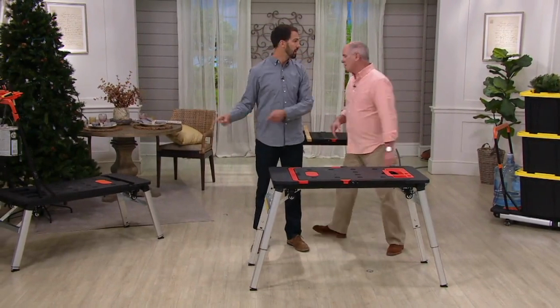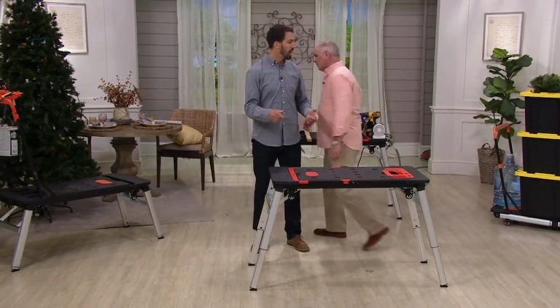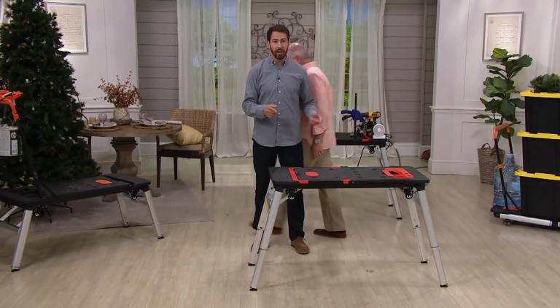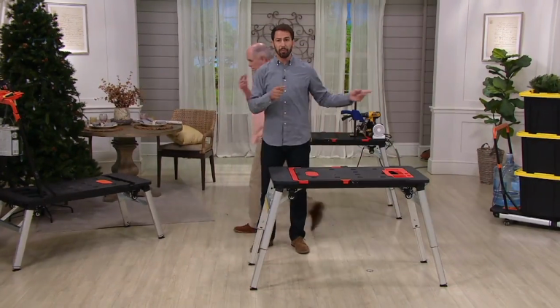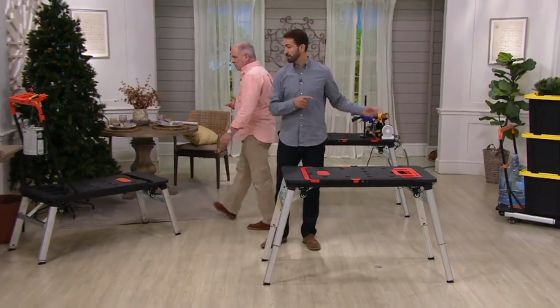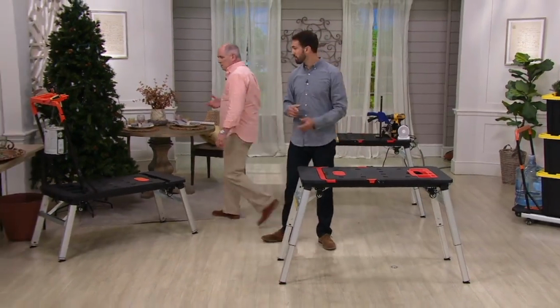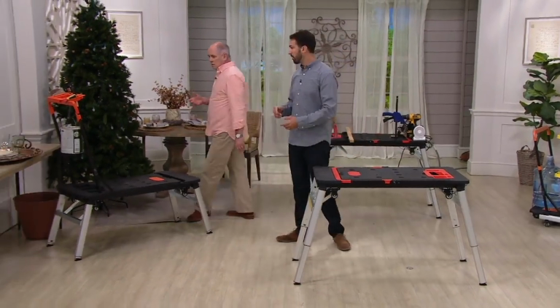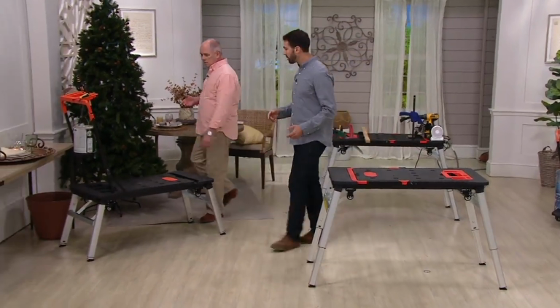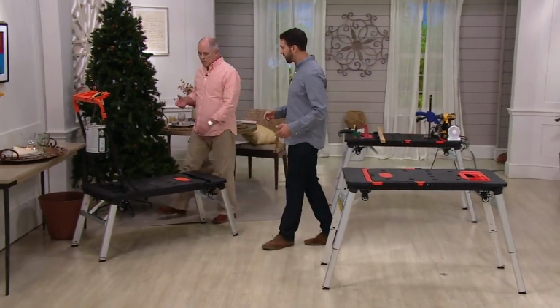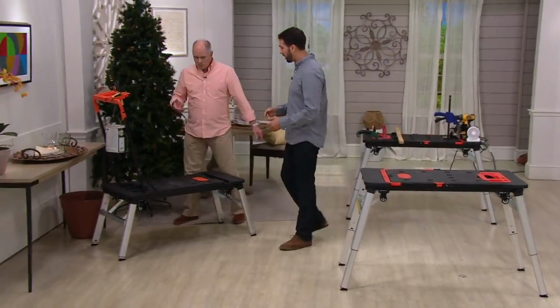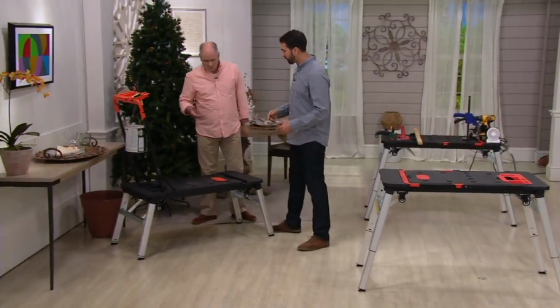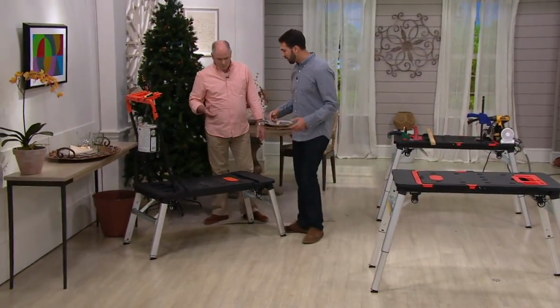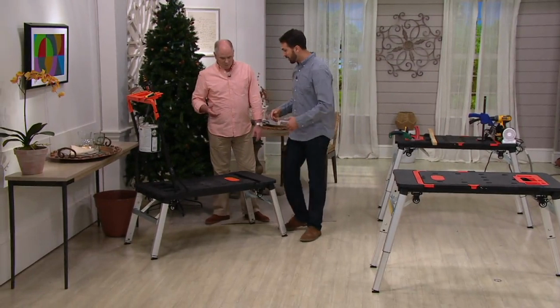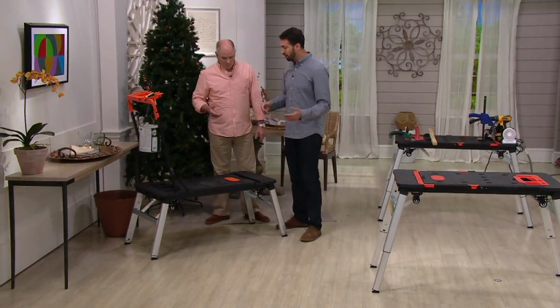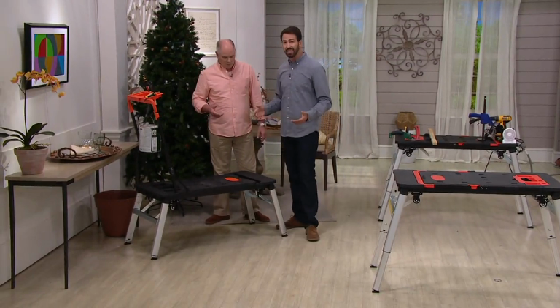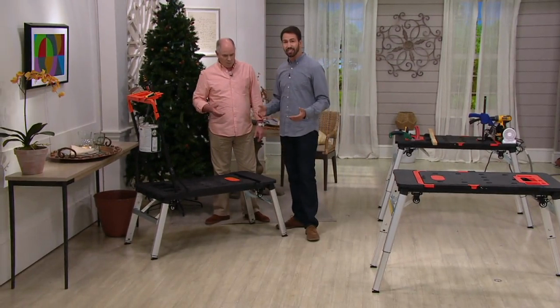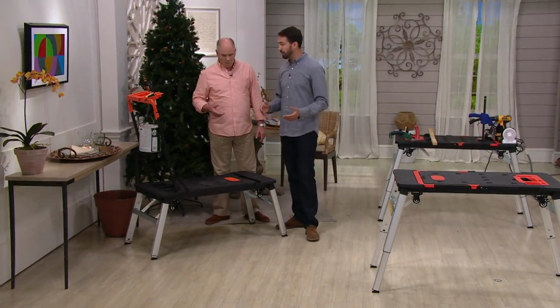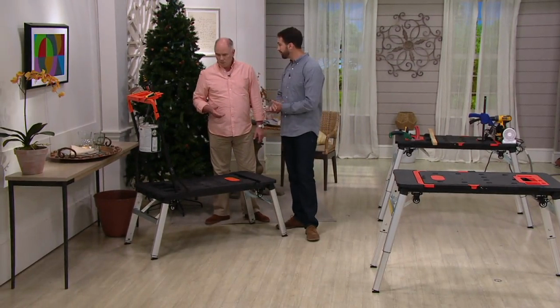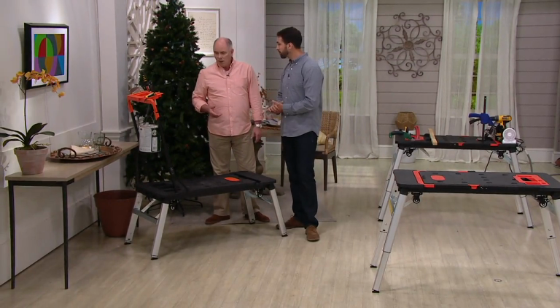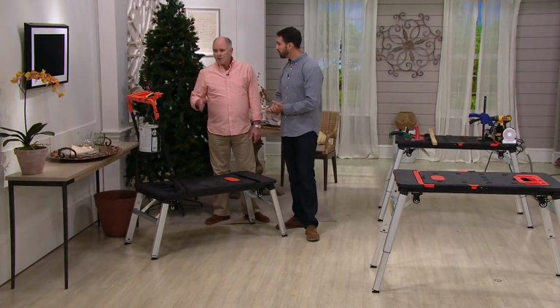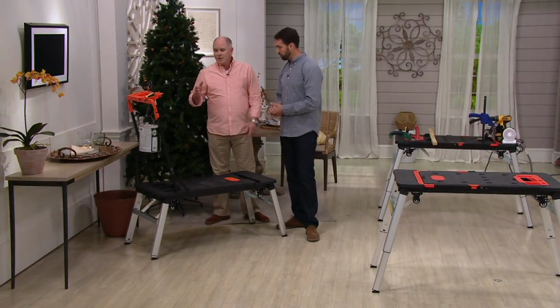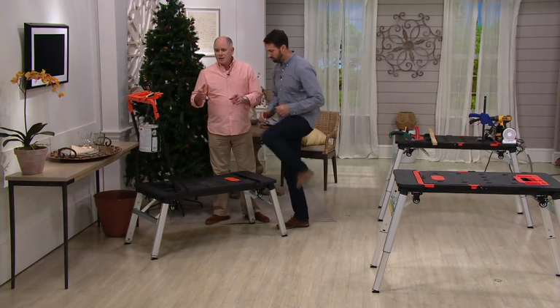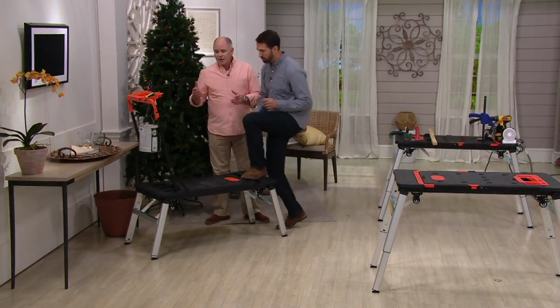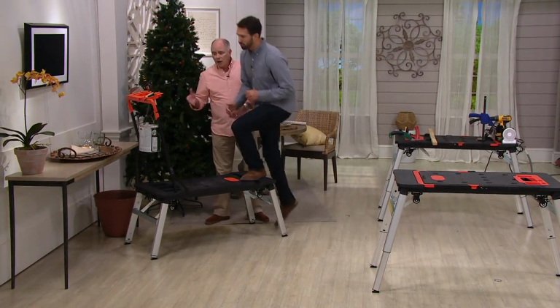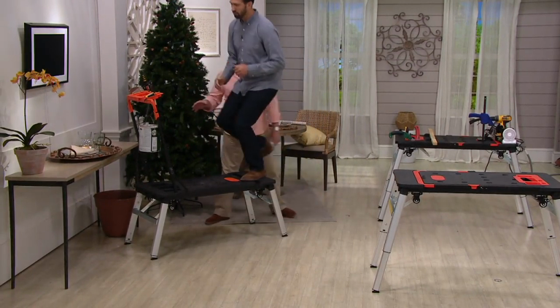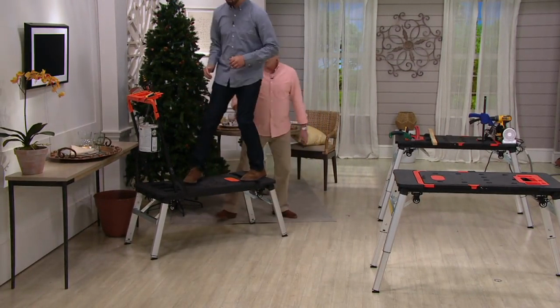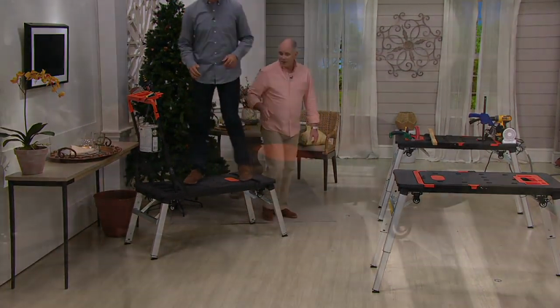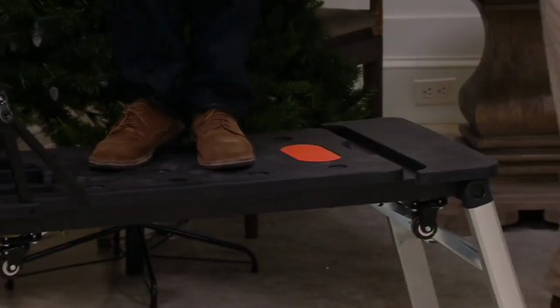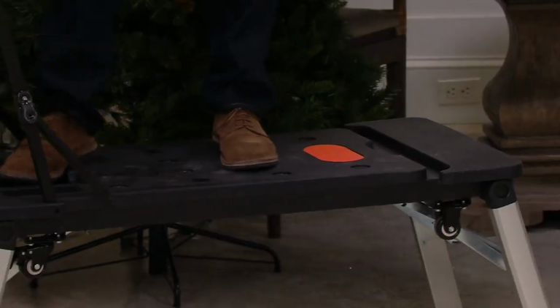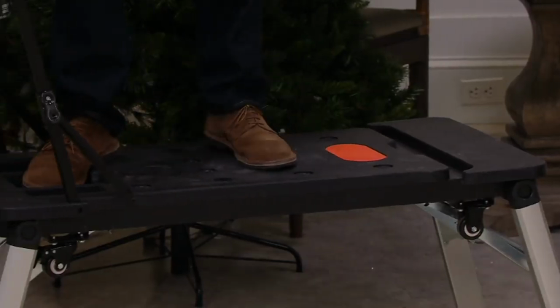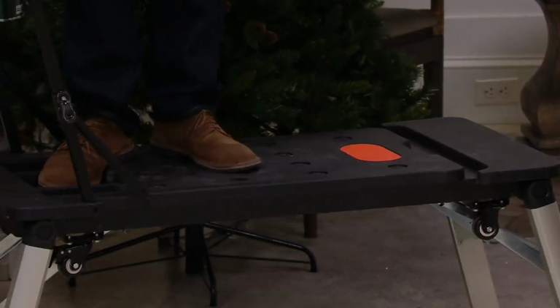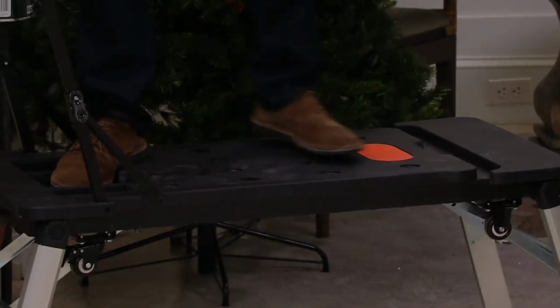That platform is going to hold up to 550 pounds. And beside us over here, we also have it working as a dolly and a hand truck. A platform like this works better than a ladder.